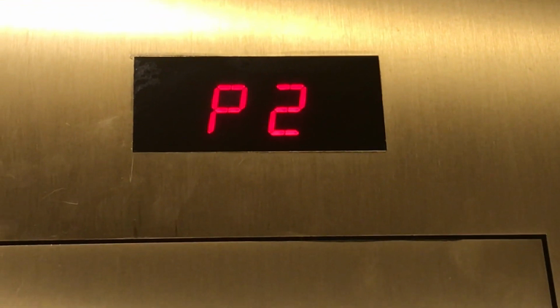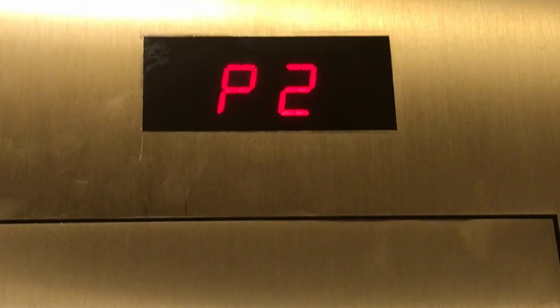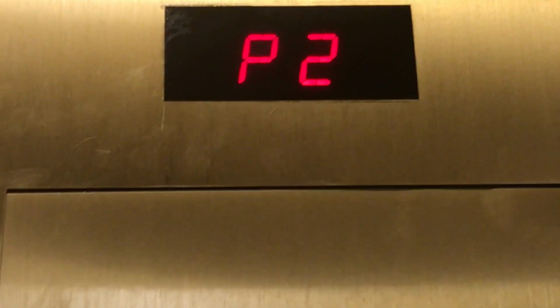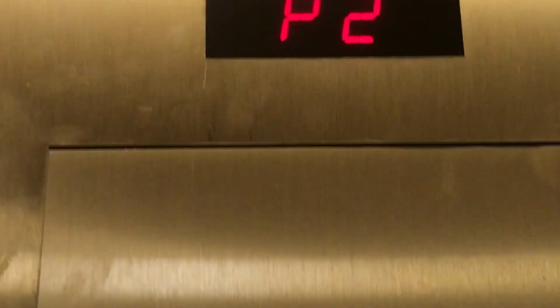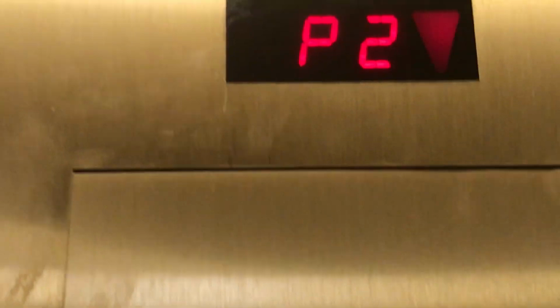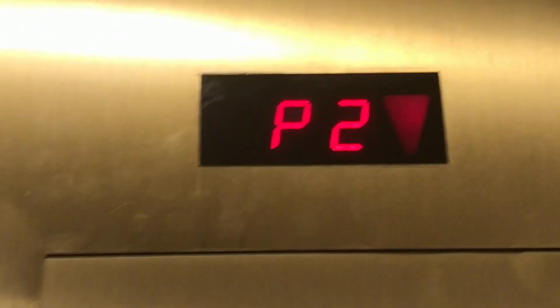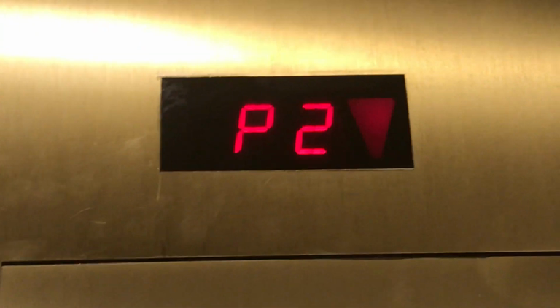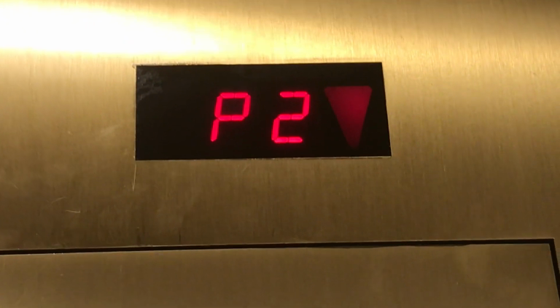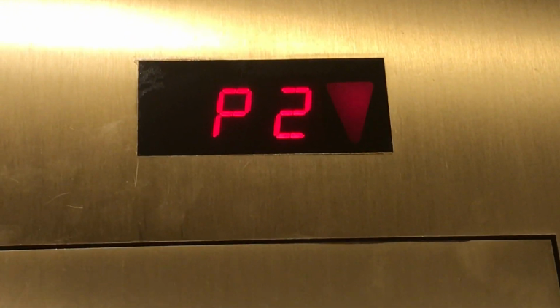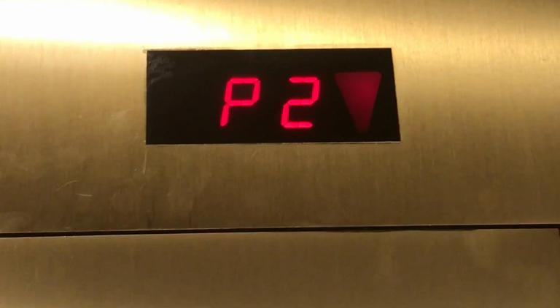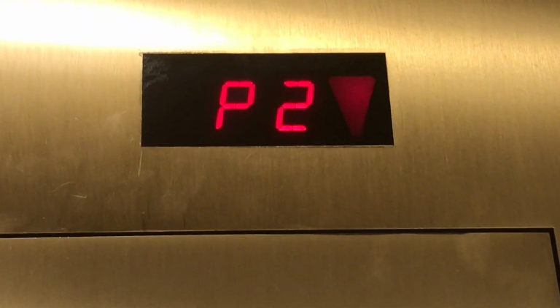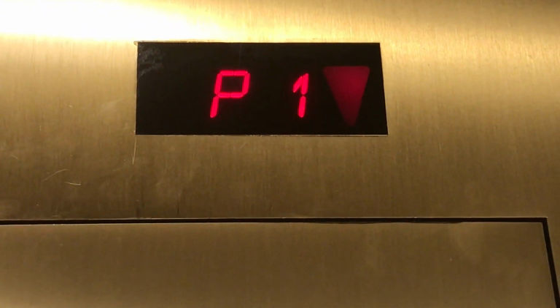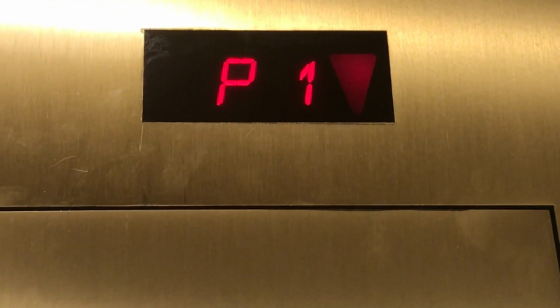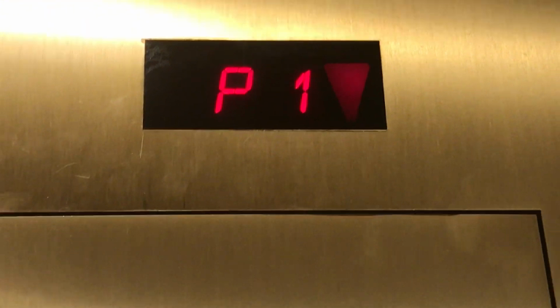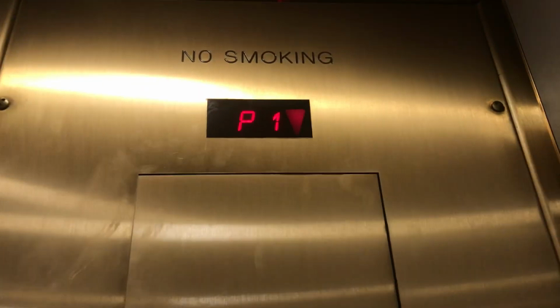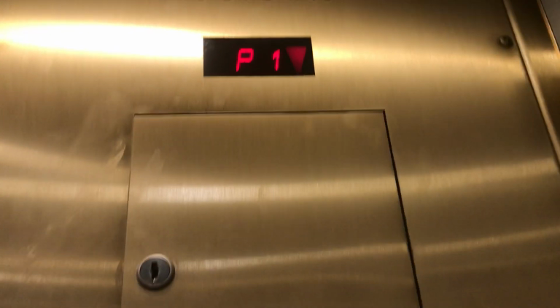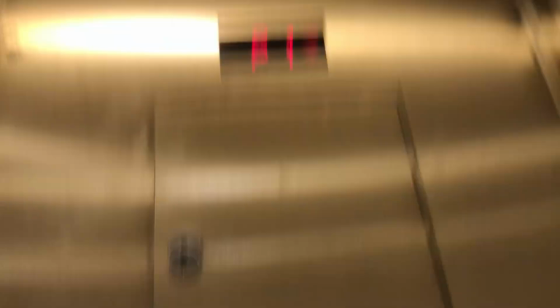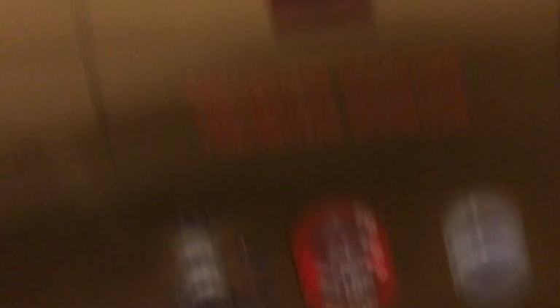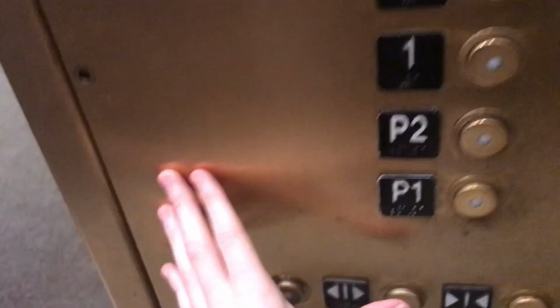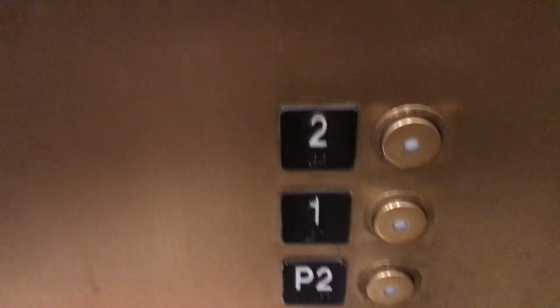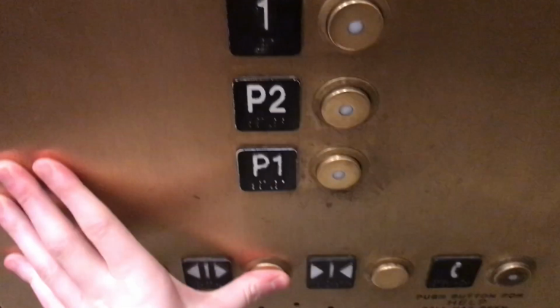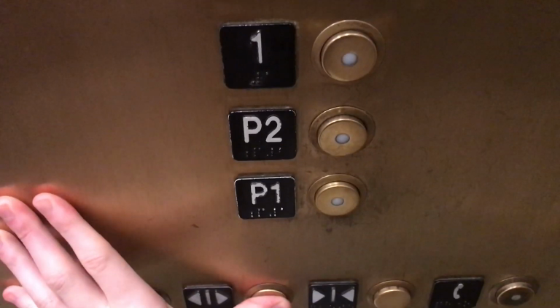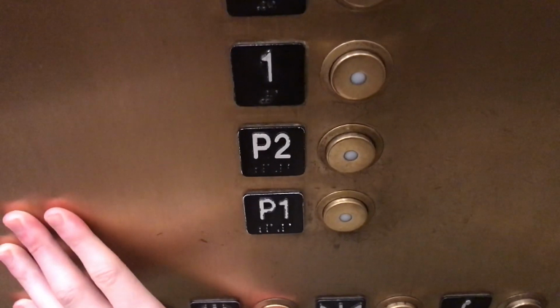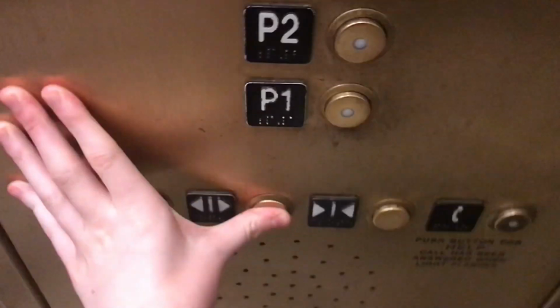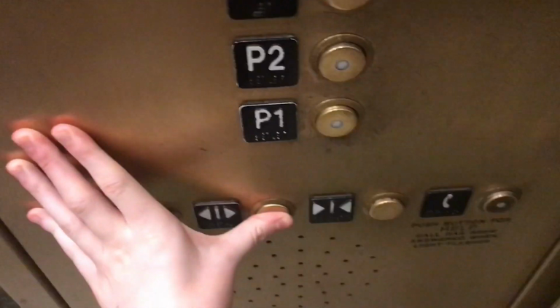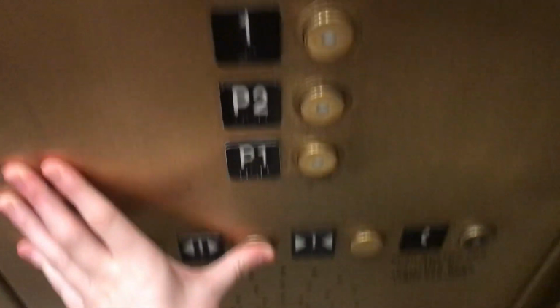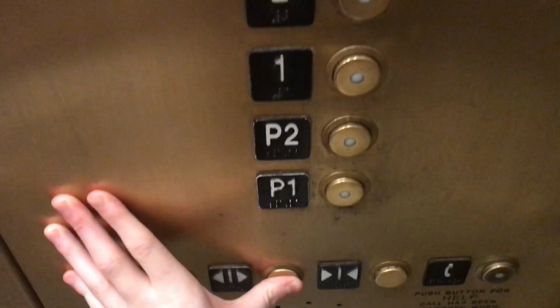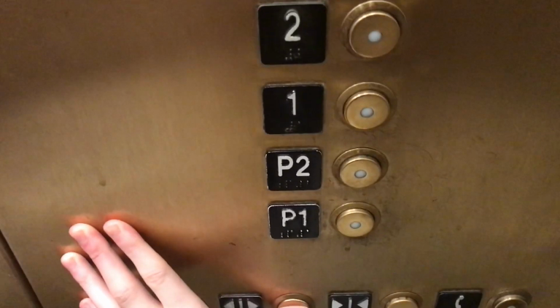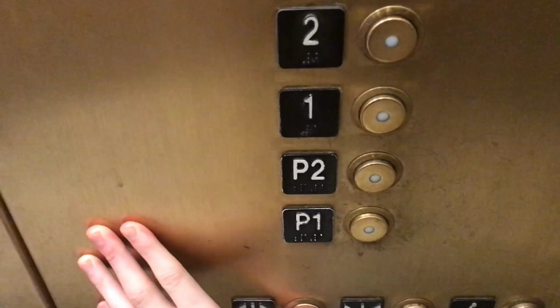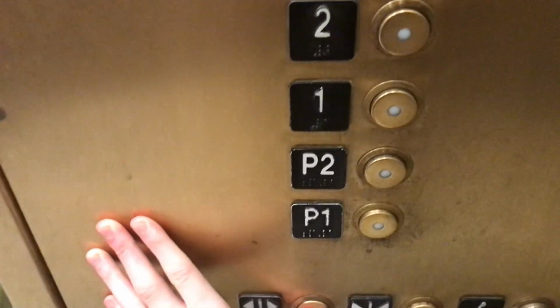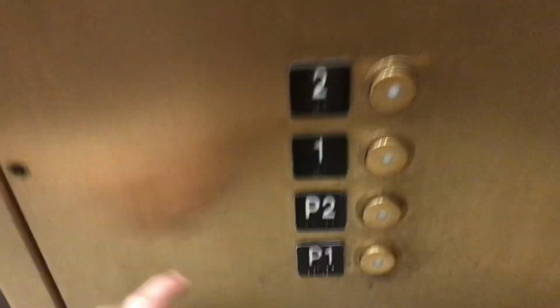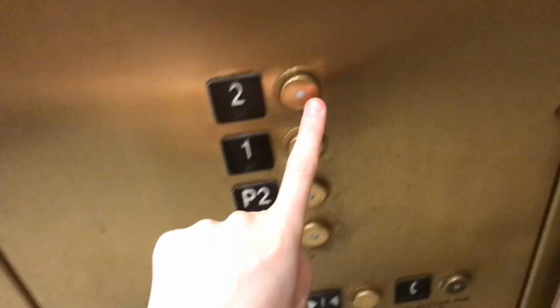P1. It's lower. It's lower? Yeah, but it's like the first one you go to. Alright, the first one. Thank you. Enjoy your day. Thank you.